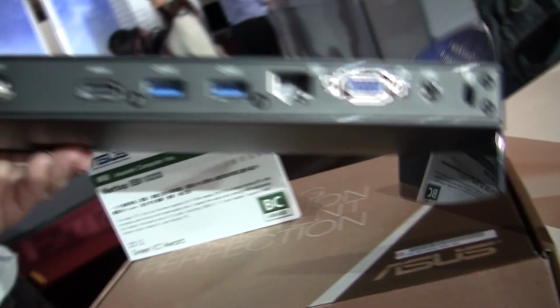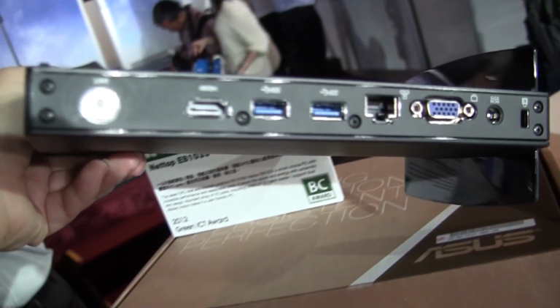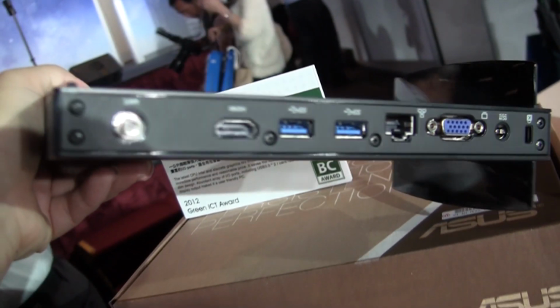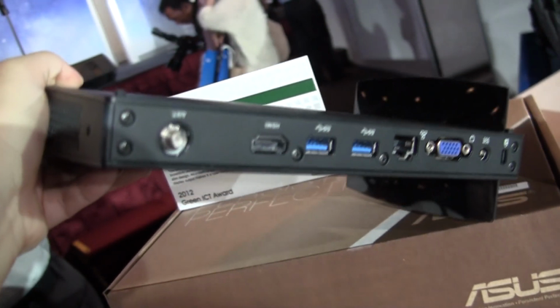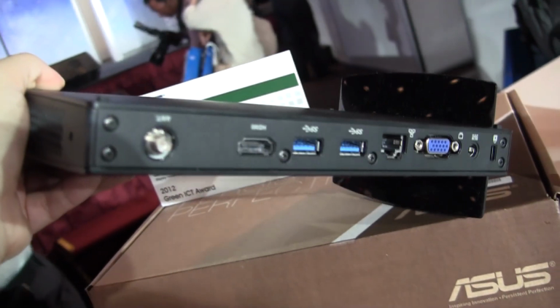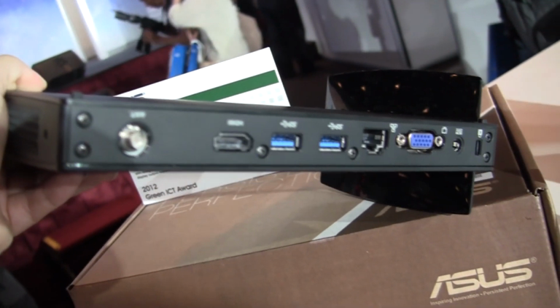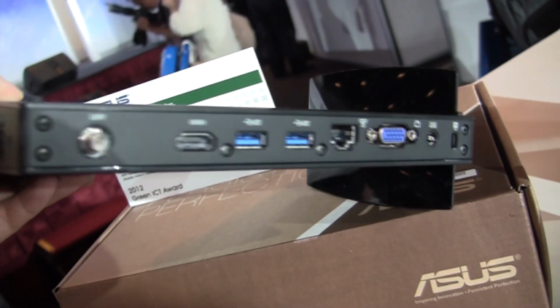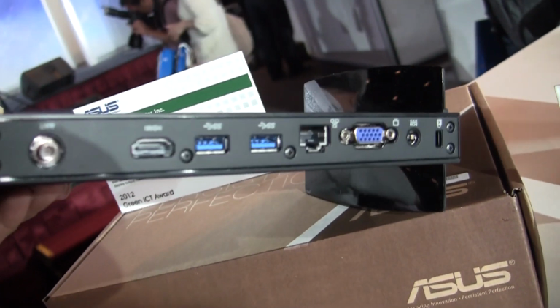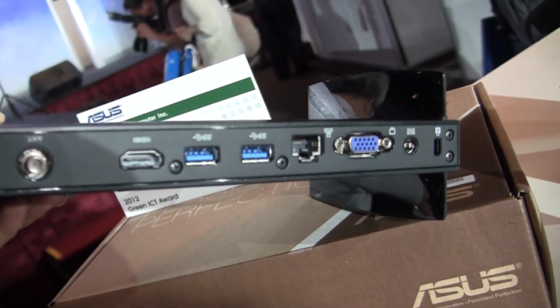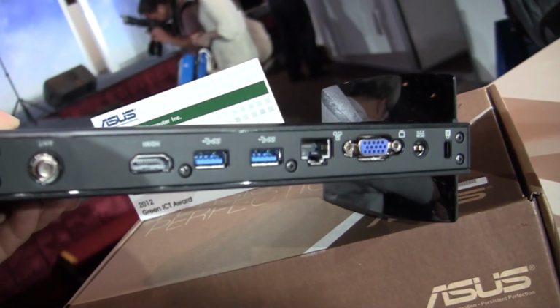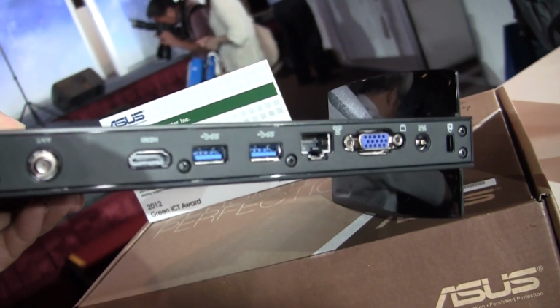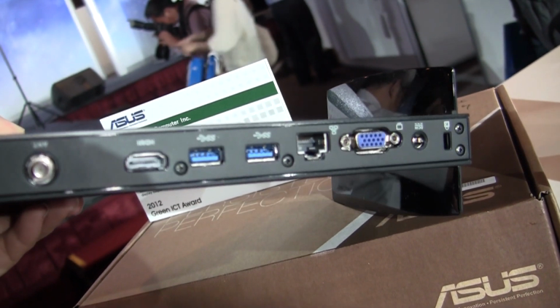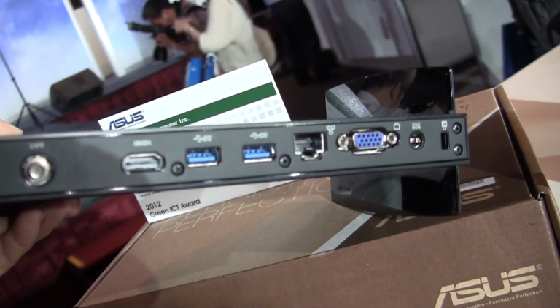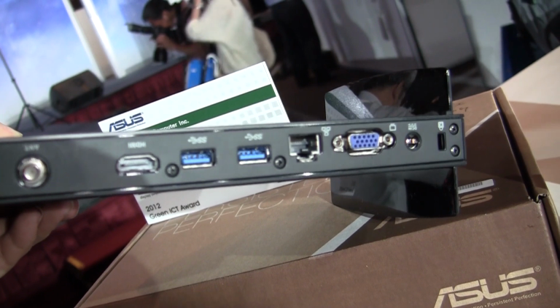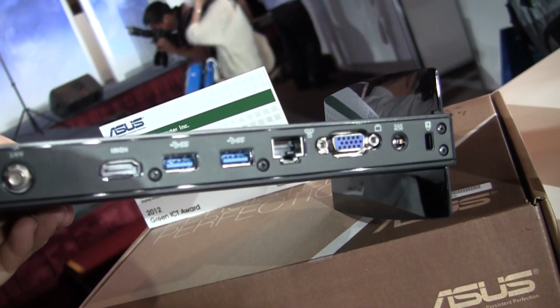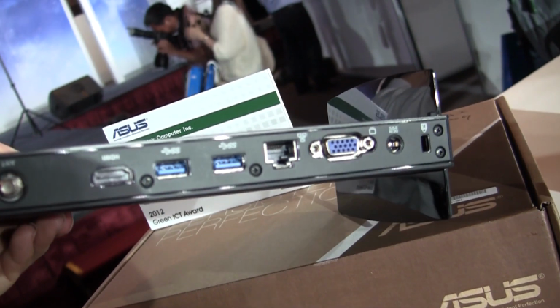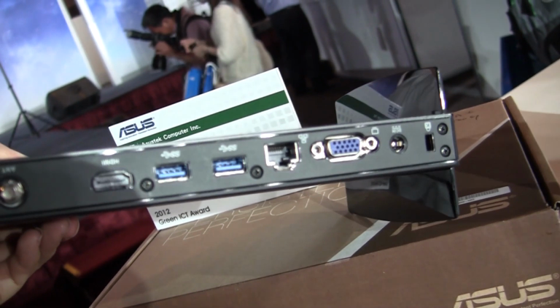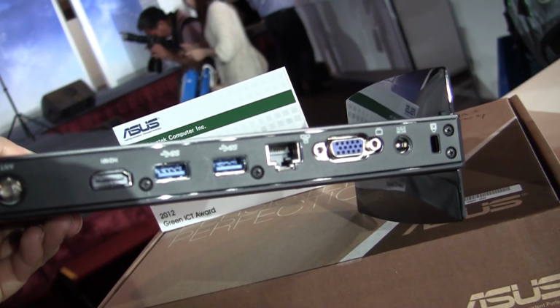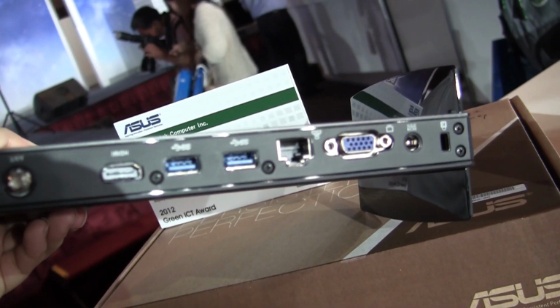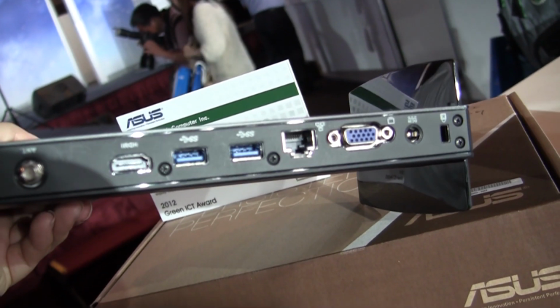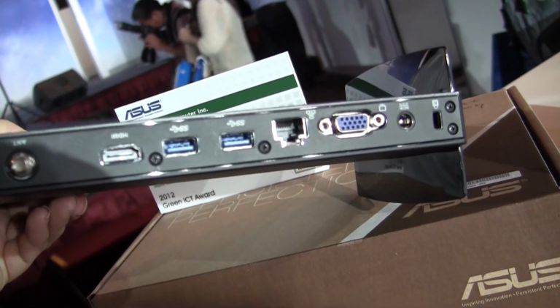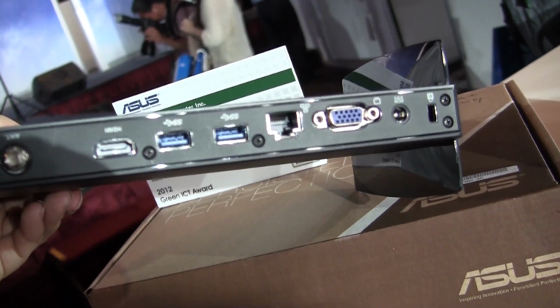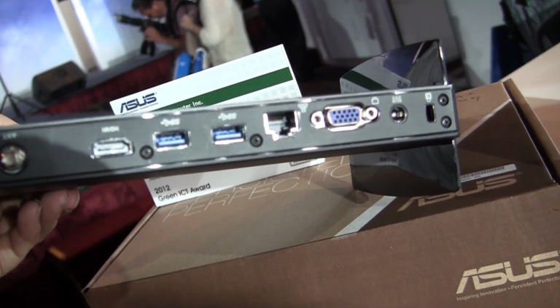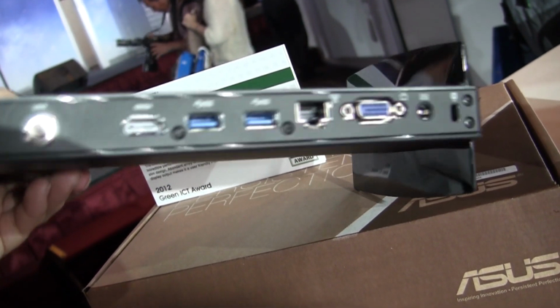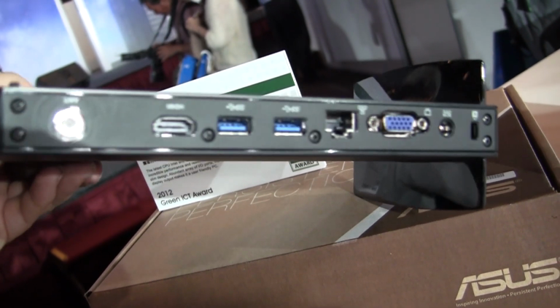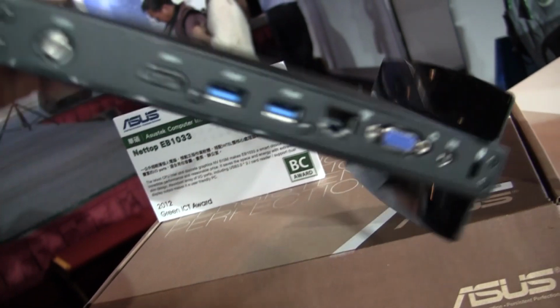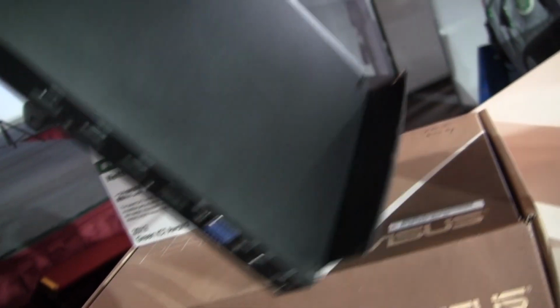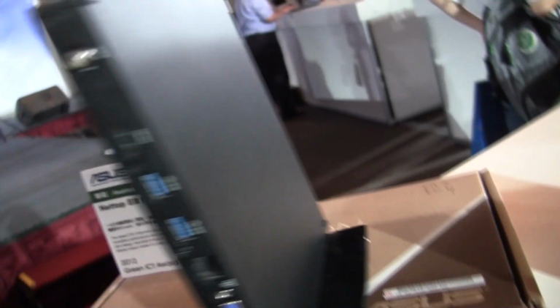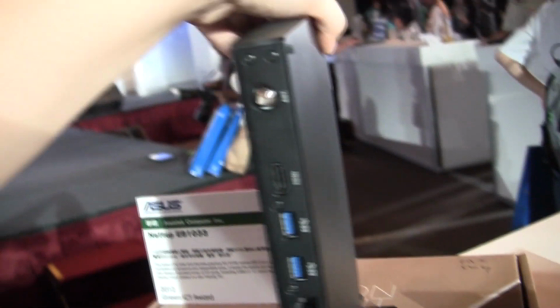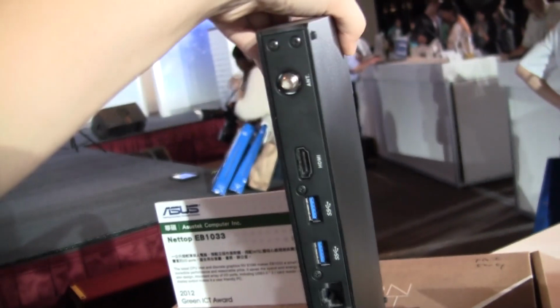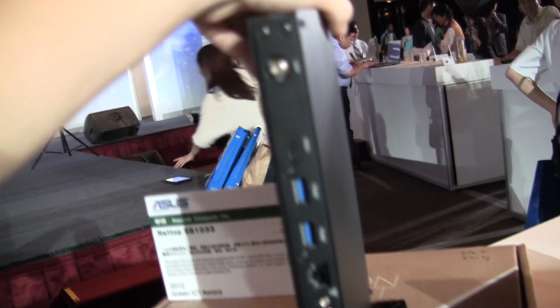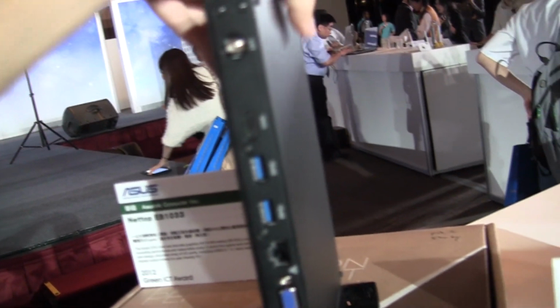Around the back we have a WiFi antenna, HDMI, 2 USB 3.0s, a Gigabit Ethernet, VGA, a PSU, and a Kensington lock if you want to have it secured.